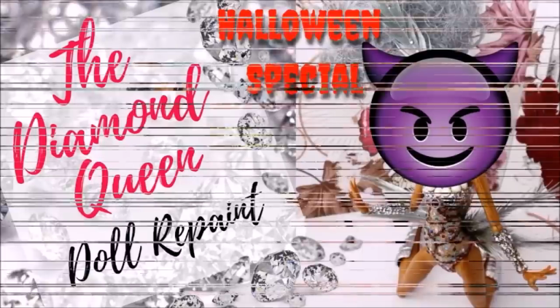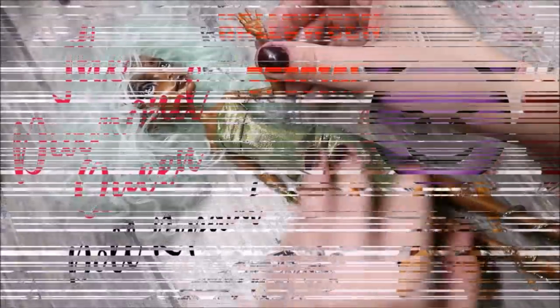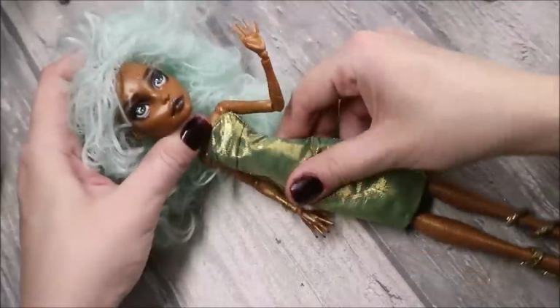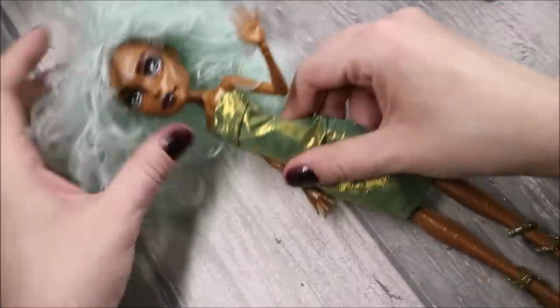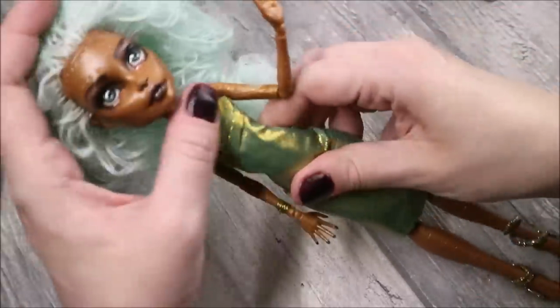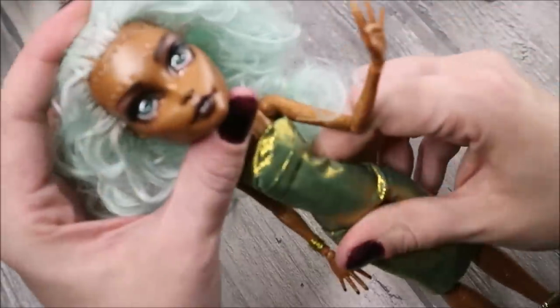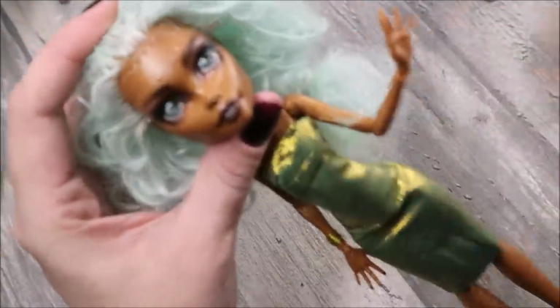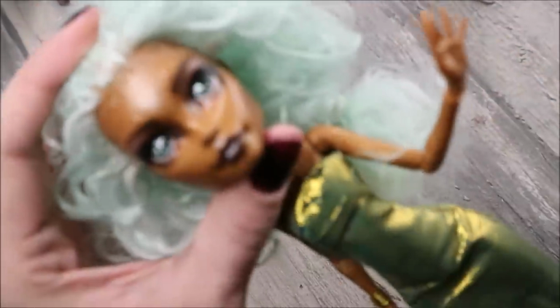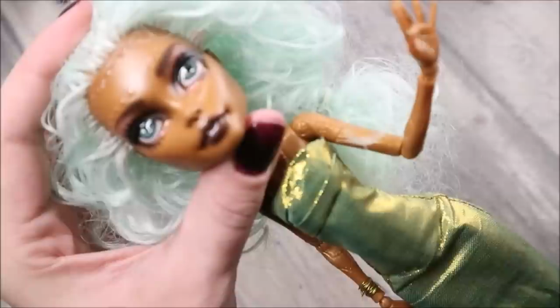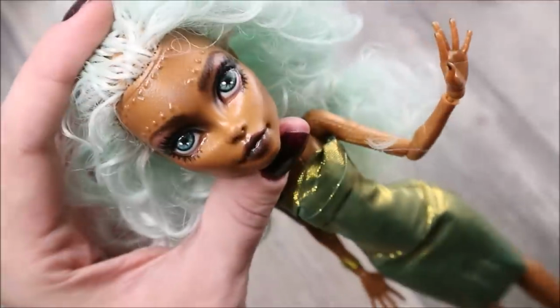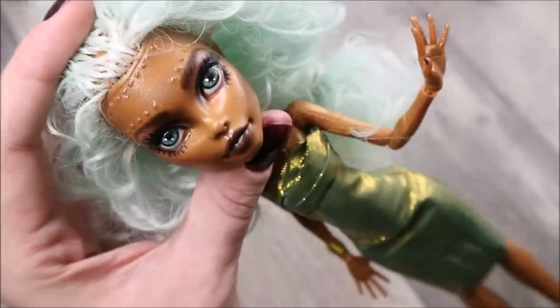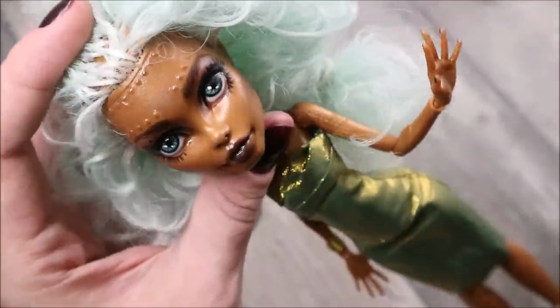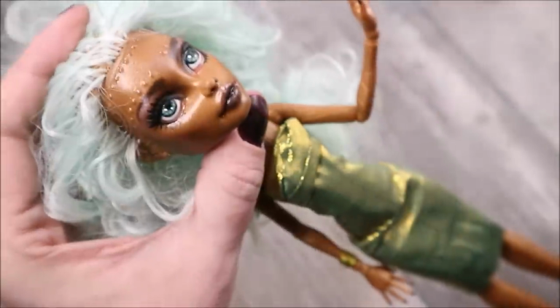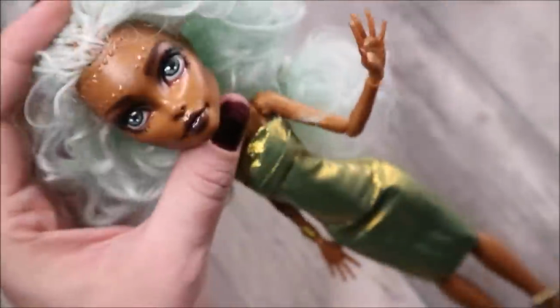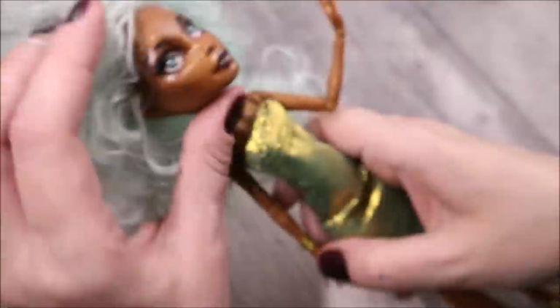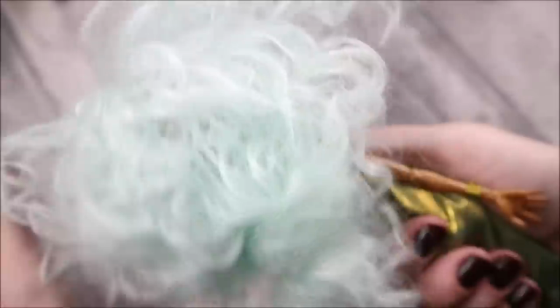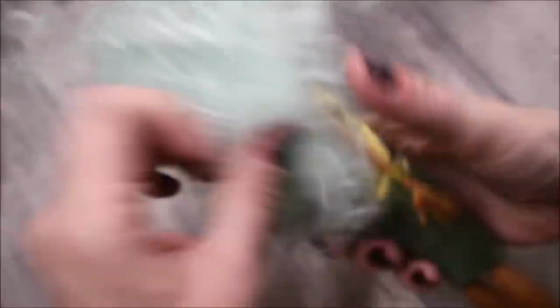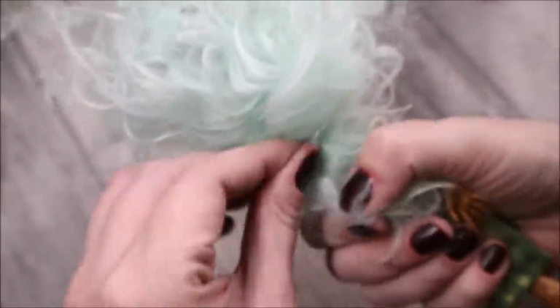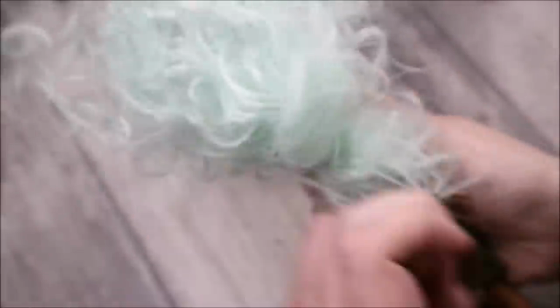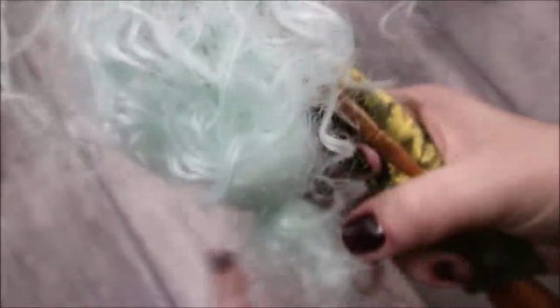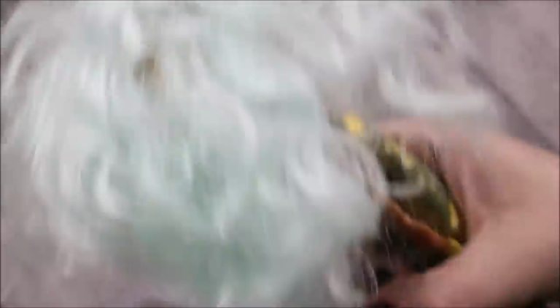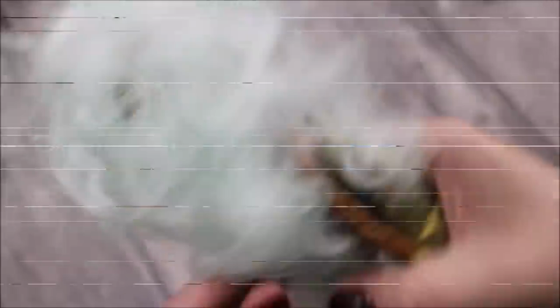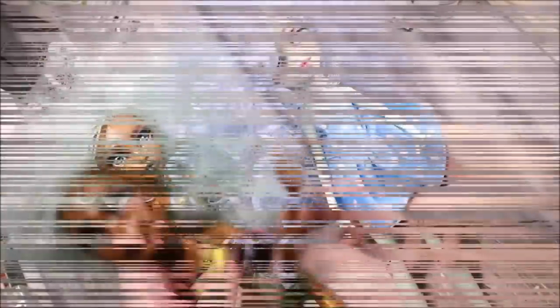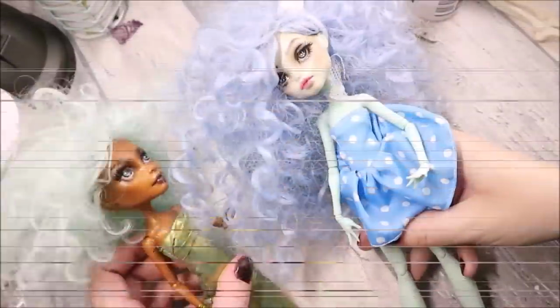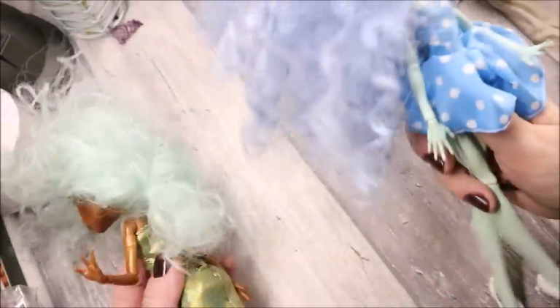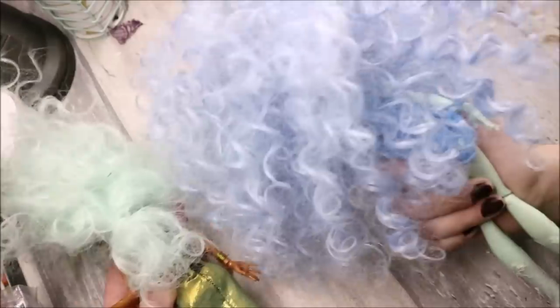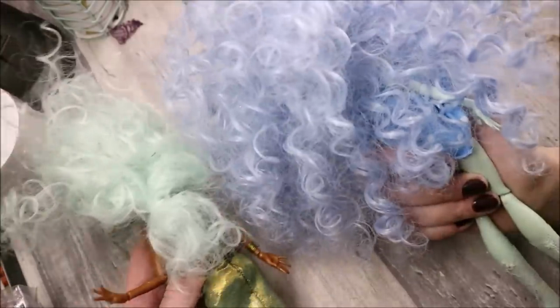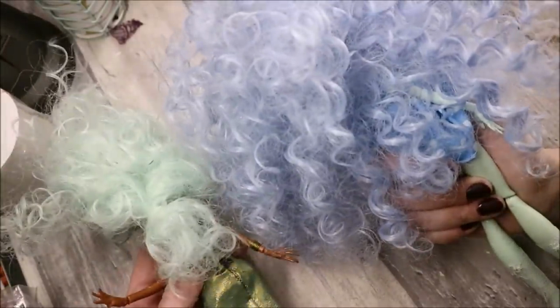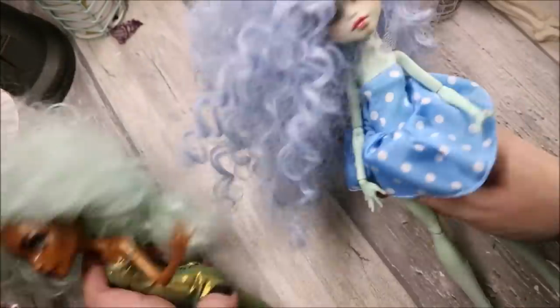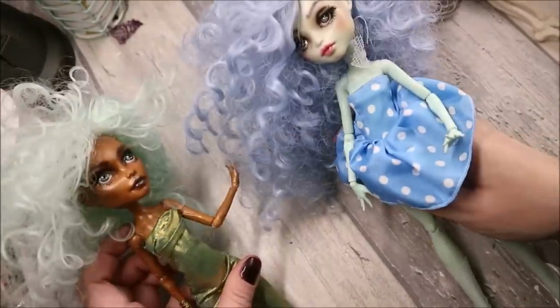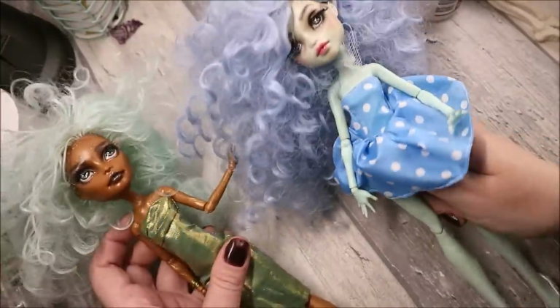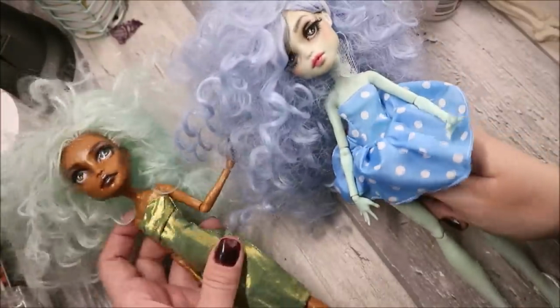Hello everyone! Halloween is coming! And for my first Halloween special makeover, I decided to take my own repaint of Rebecca's steam doll. I've already mentioned this doll before when I explained why I don't reroute curled wig hair anymore.